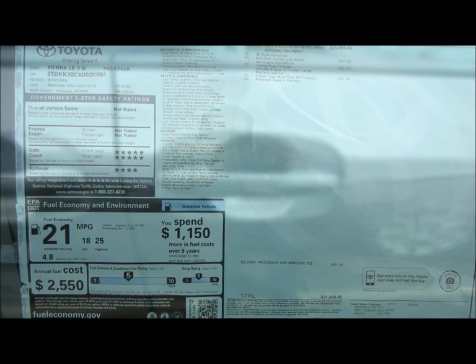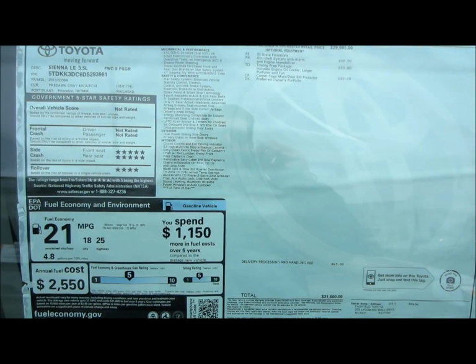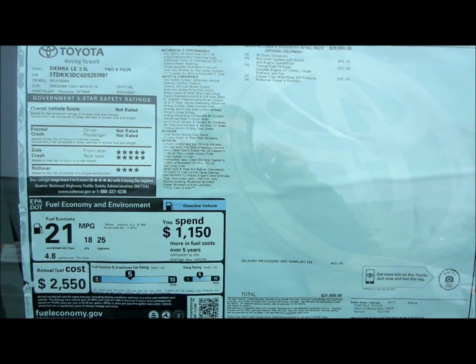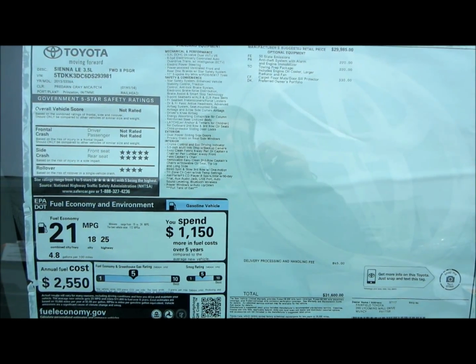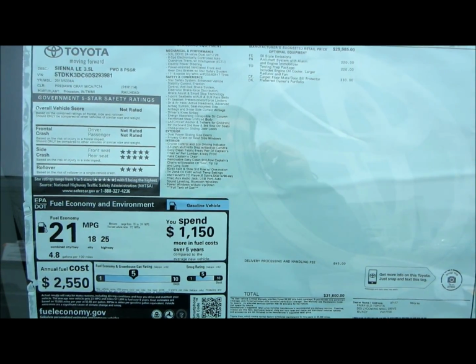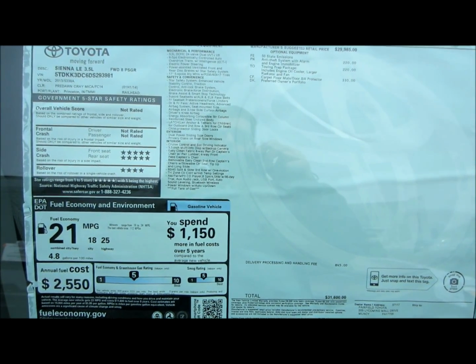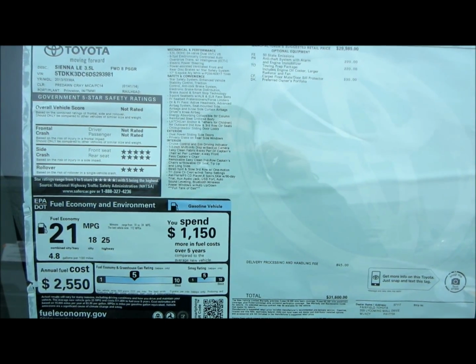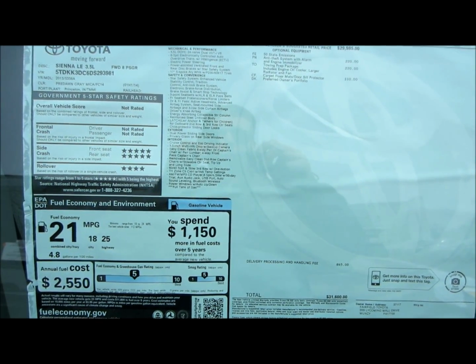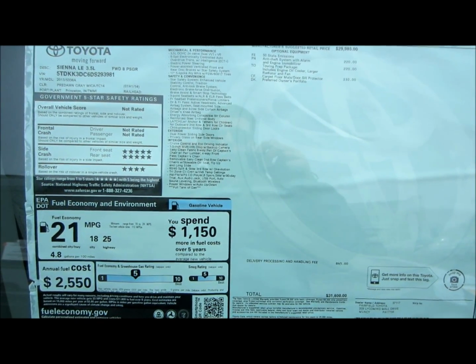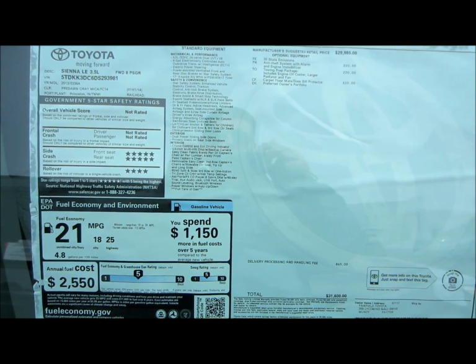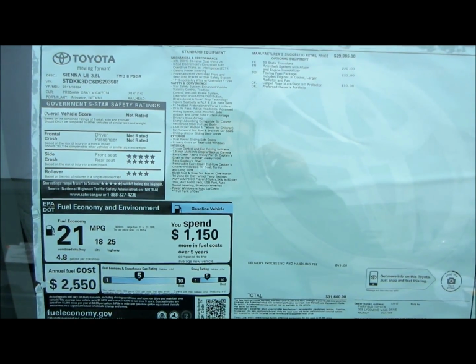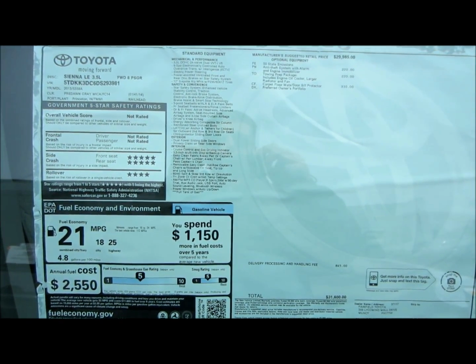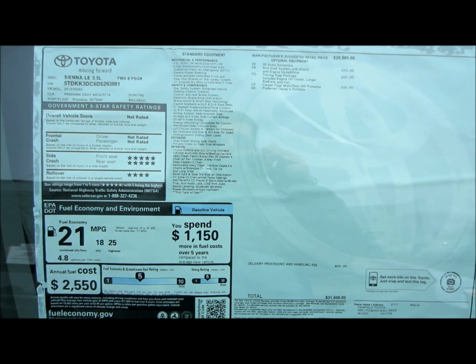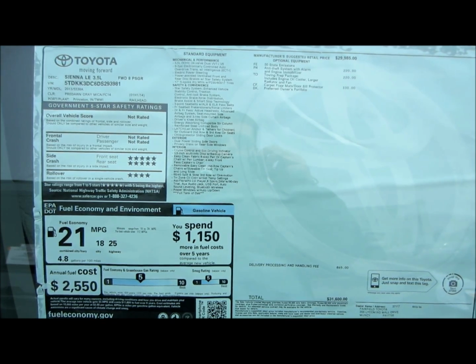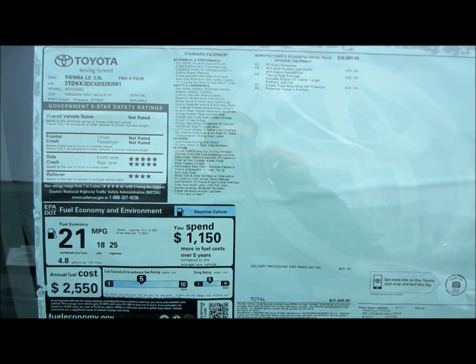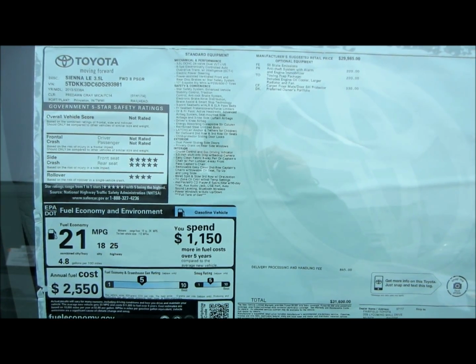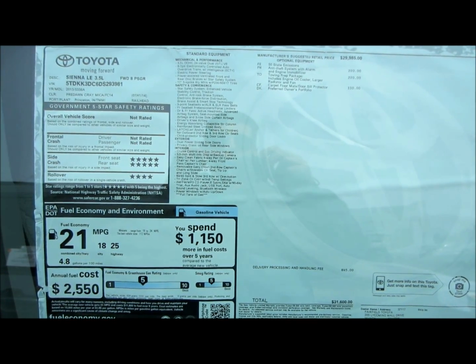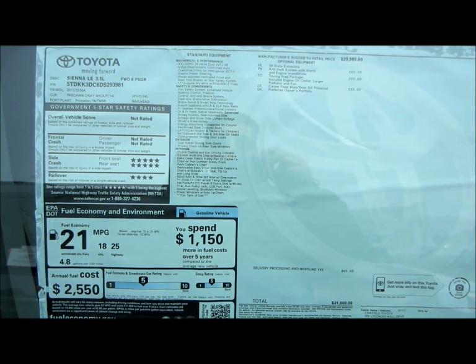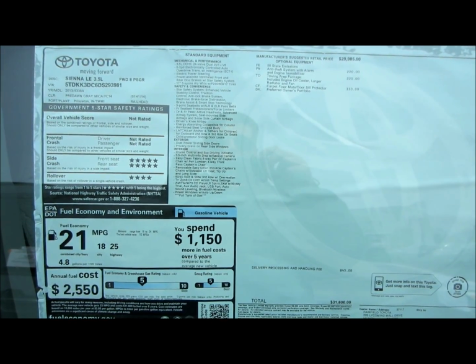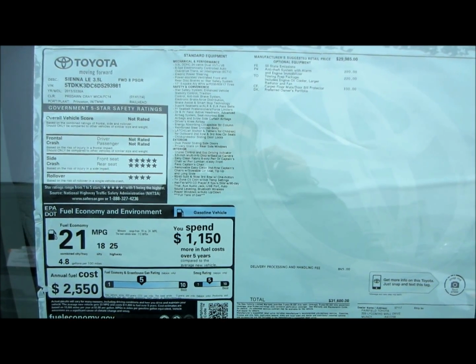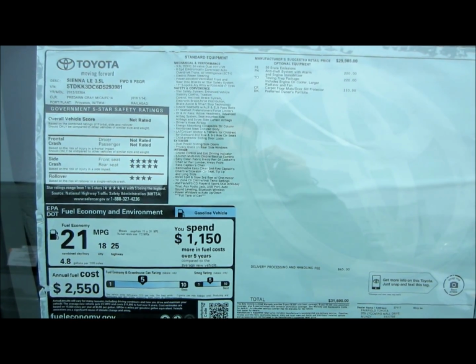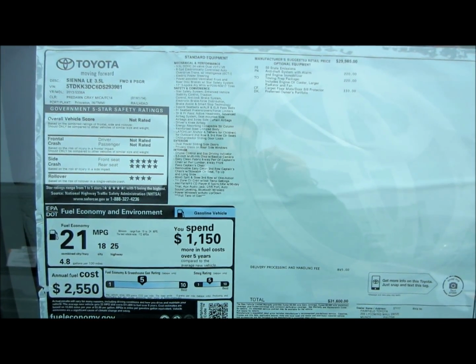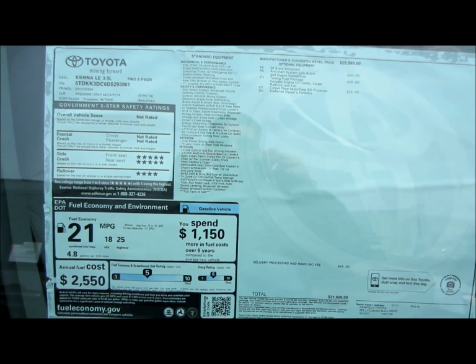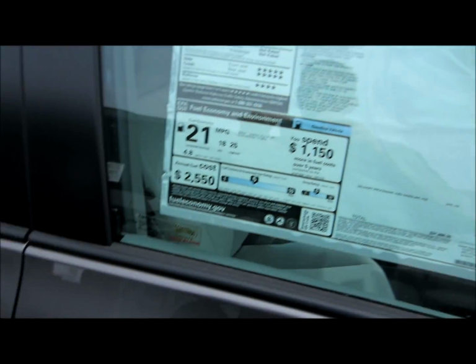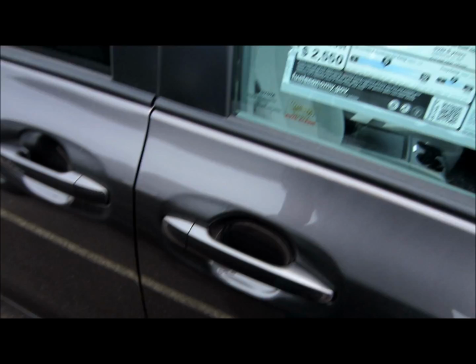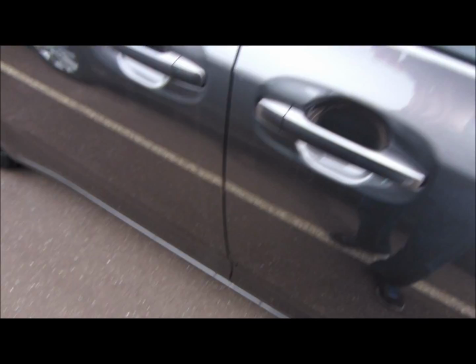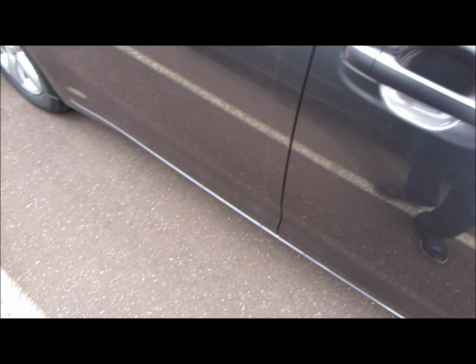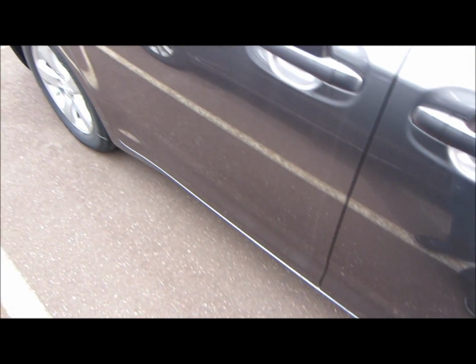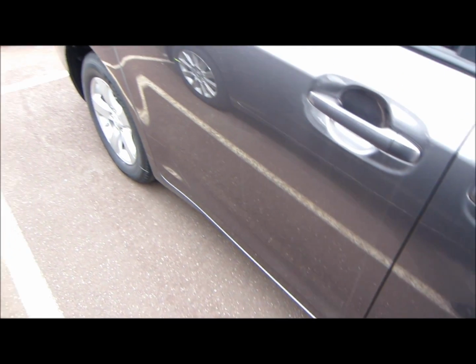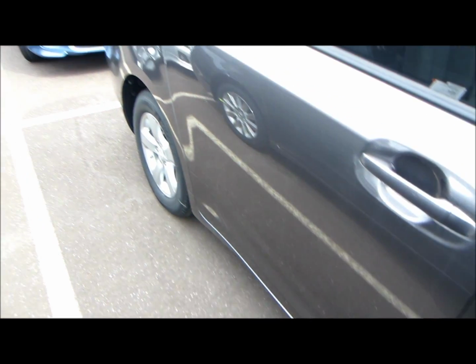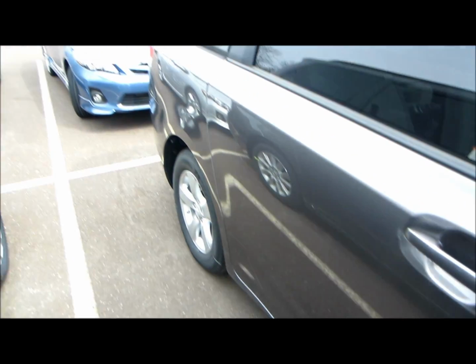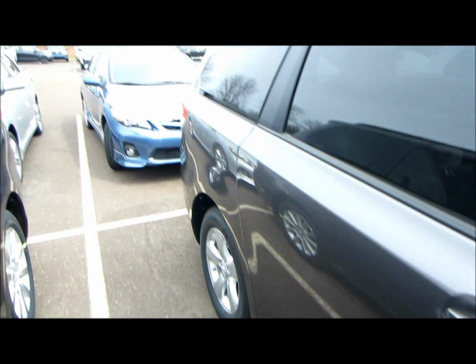EPA fuel economy estimates are 18 city 25 highway, and the car is powered by a 3.5 liter dual overhead cam 24 valve V6 engine that puts out 266 horsepower and 245 pound-feet of torque.